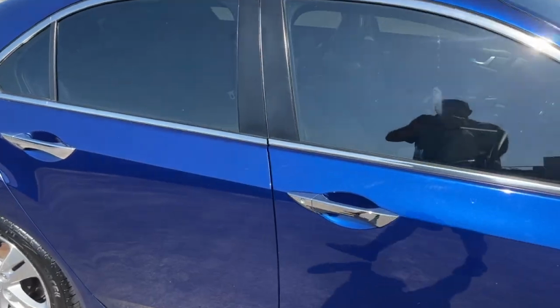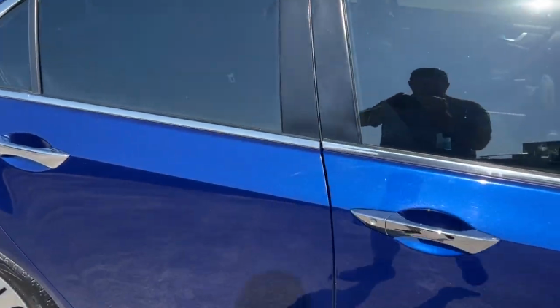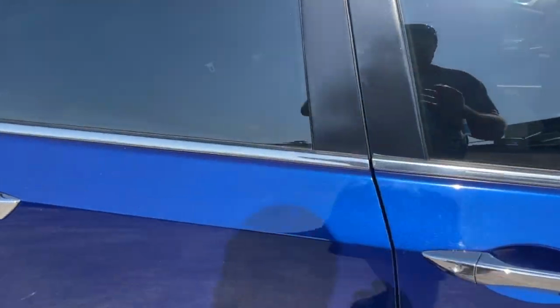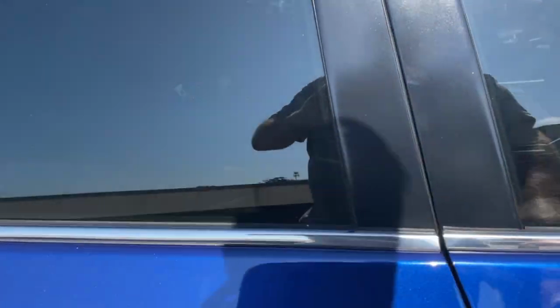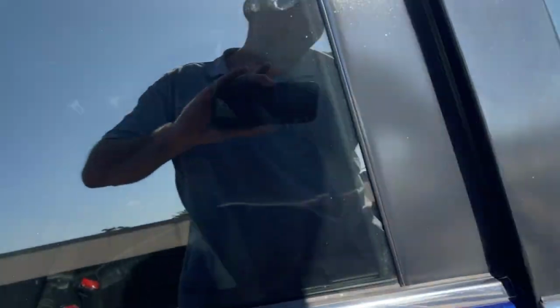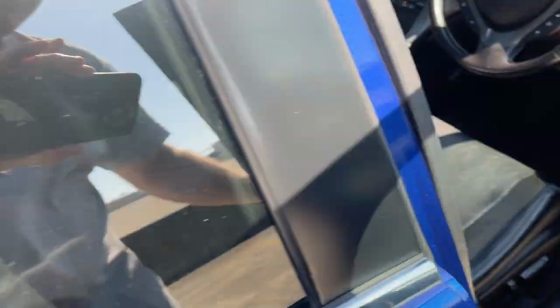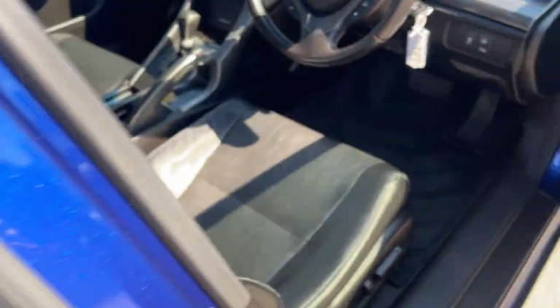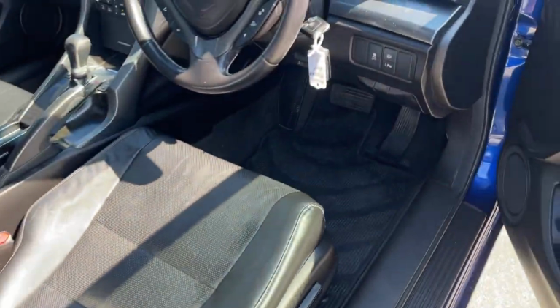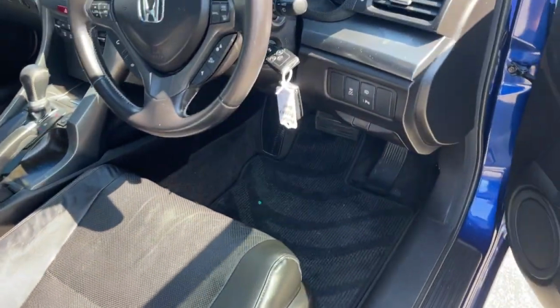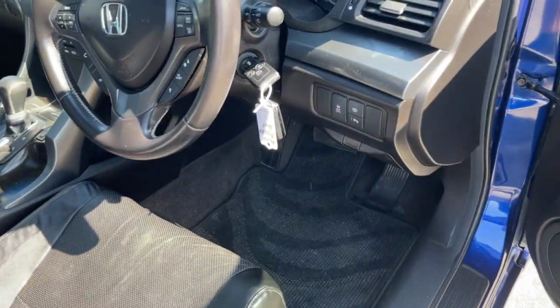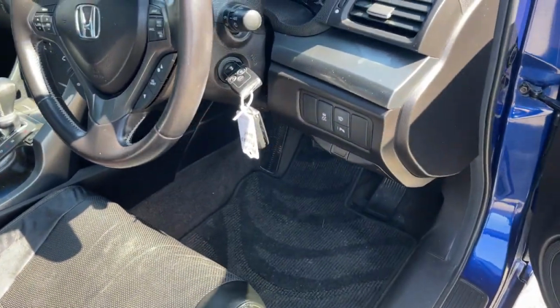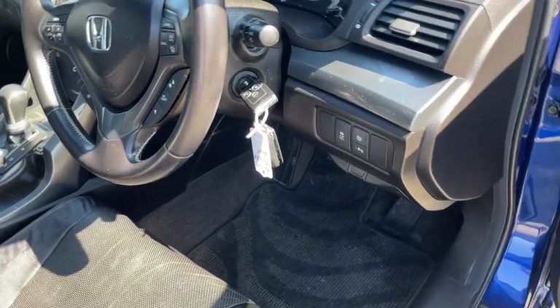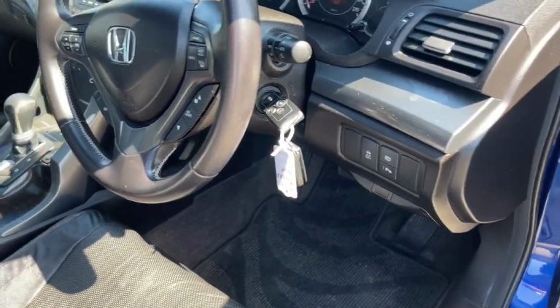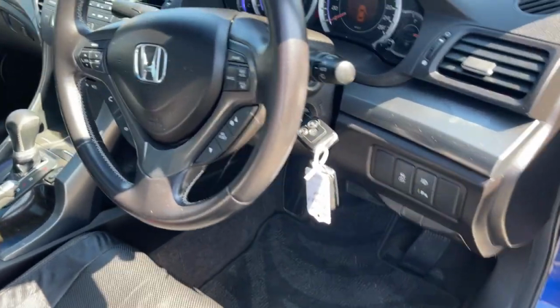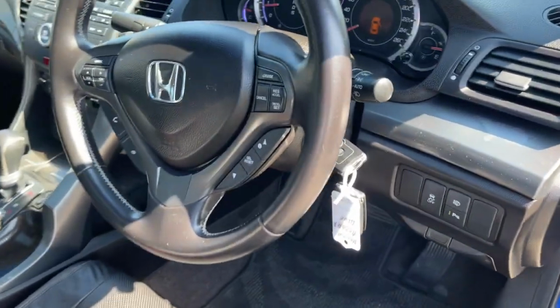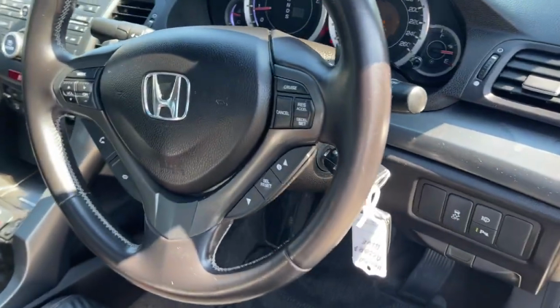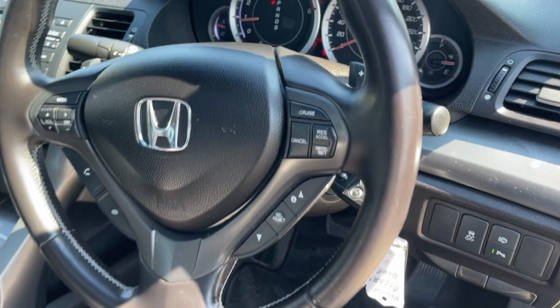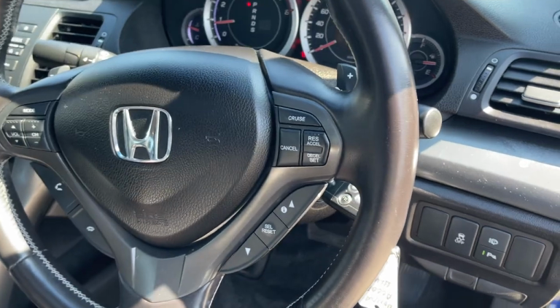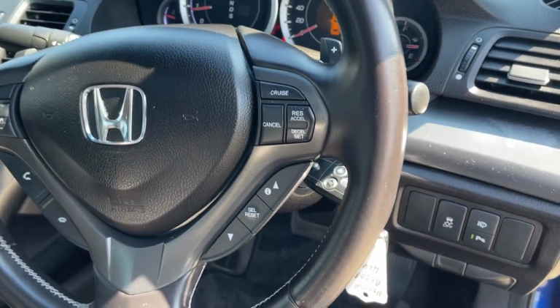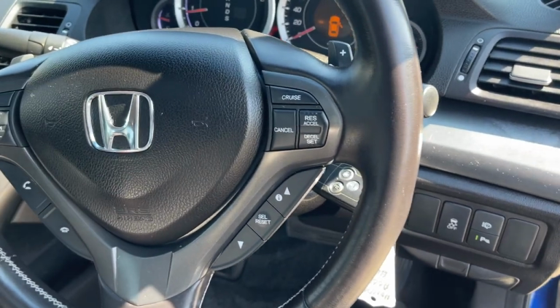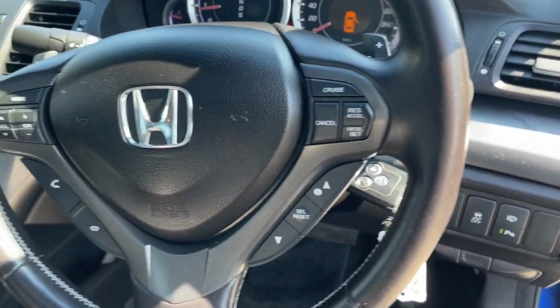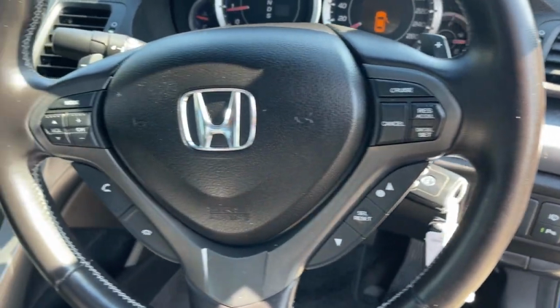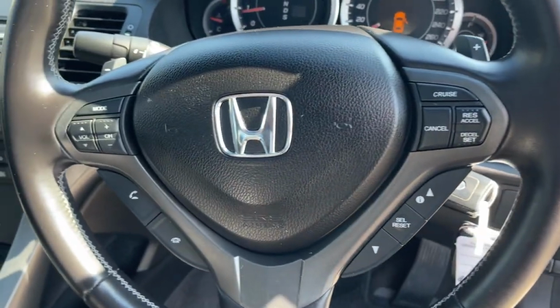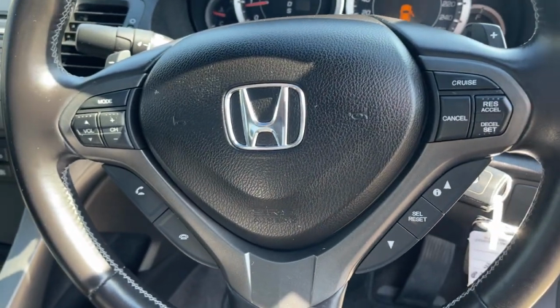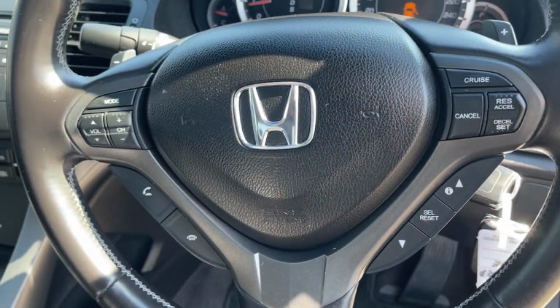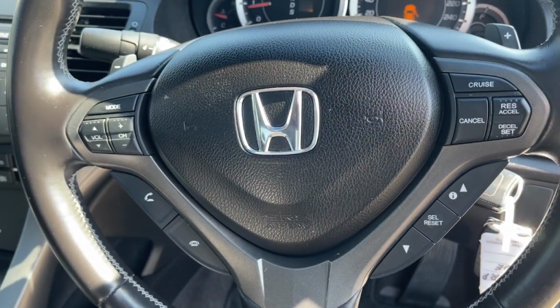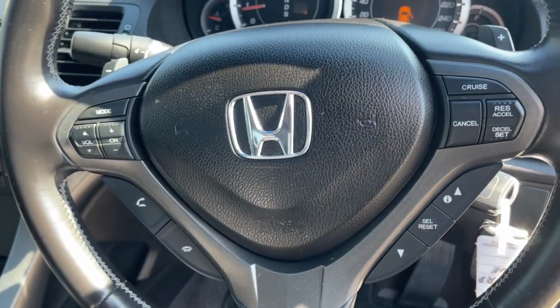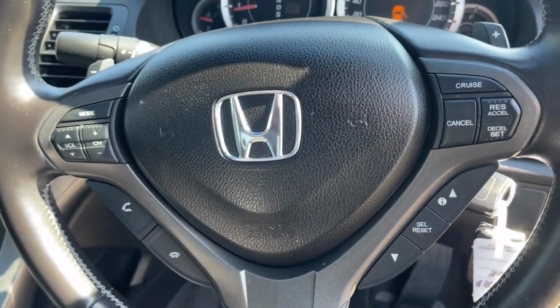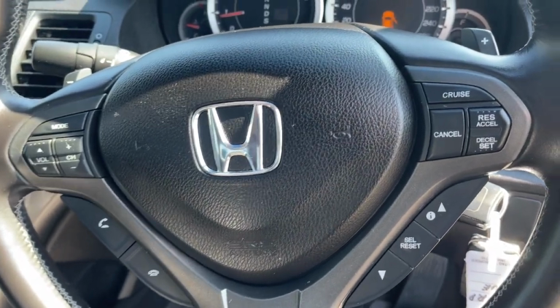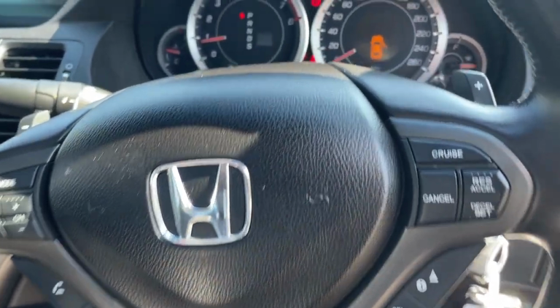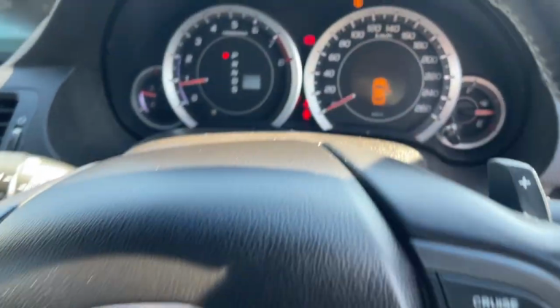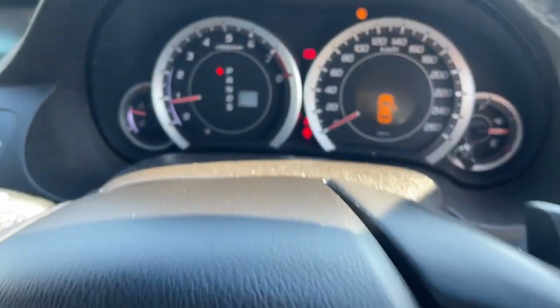We'll take a look at the interior. We've got two remote keys, cruise control, Bluetooth connectivity, and dual airbags front and side.